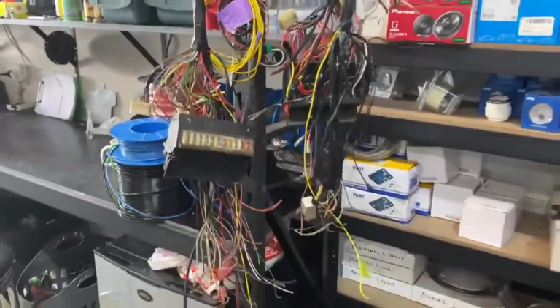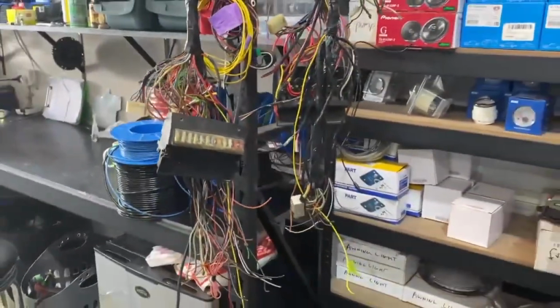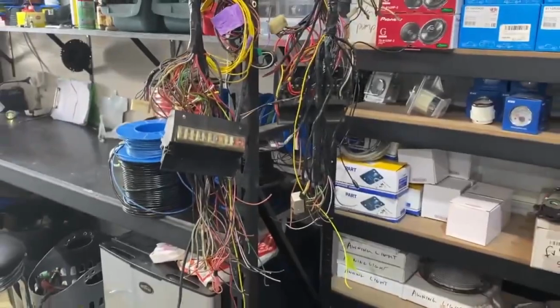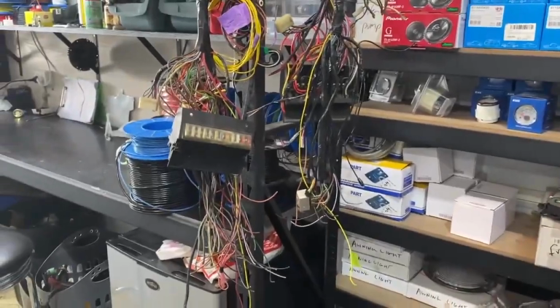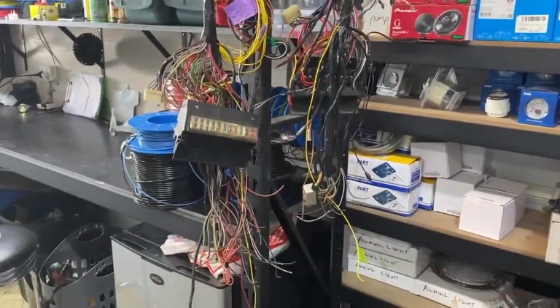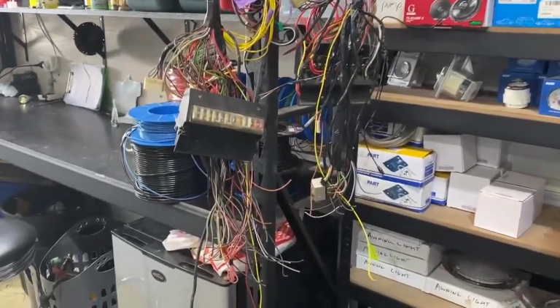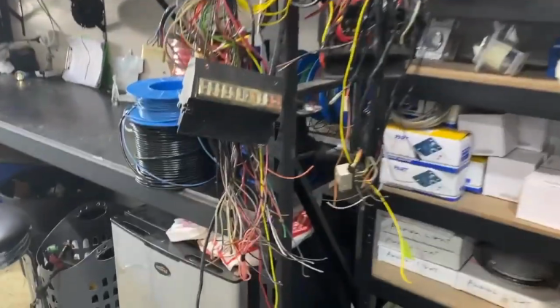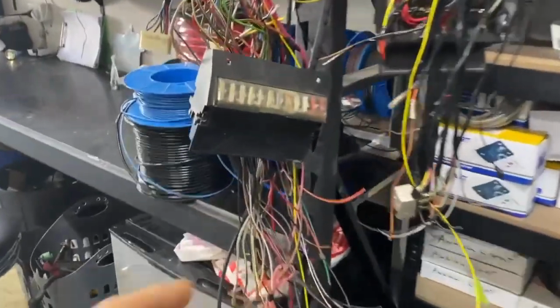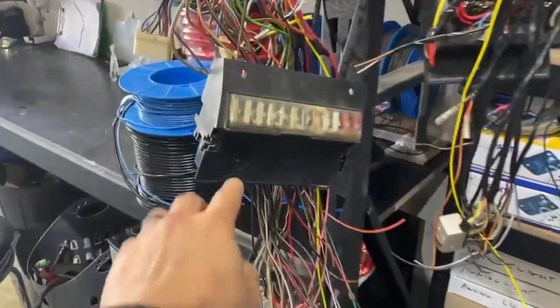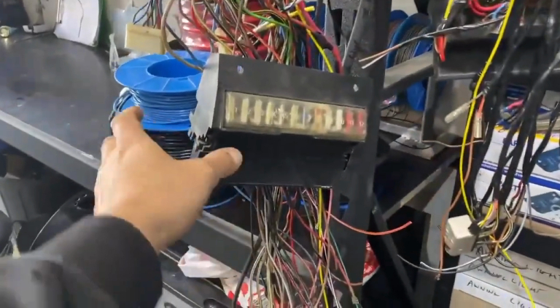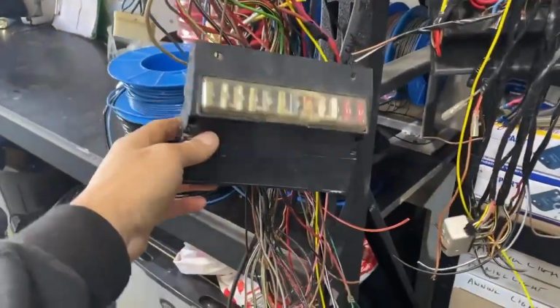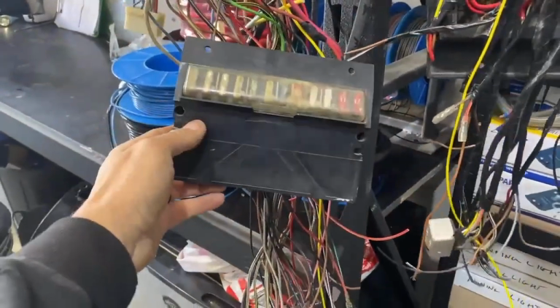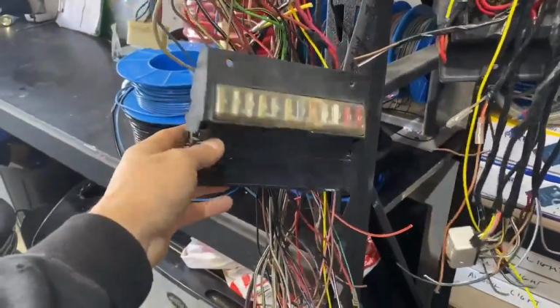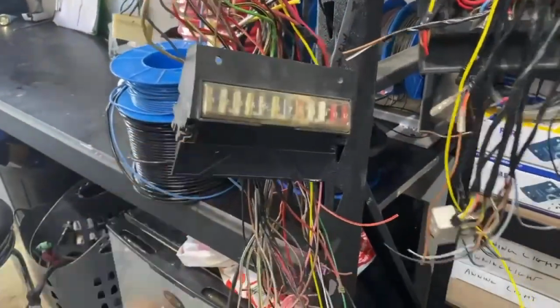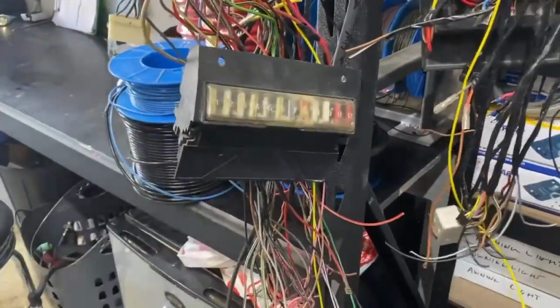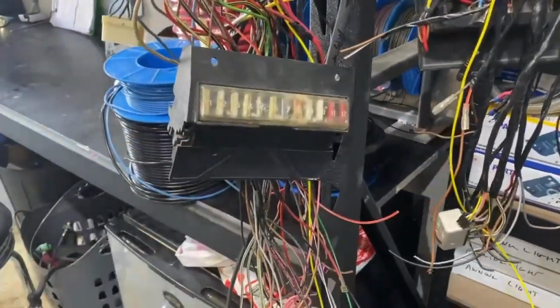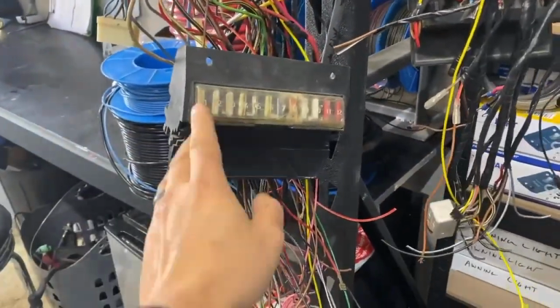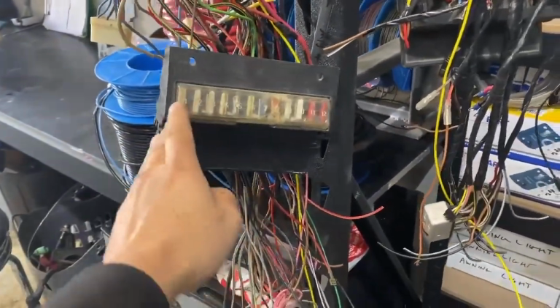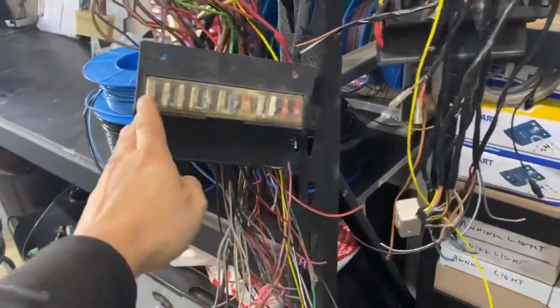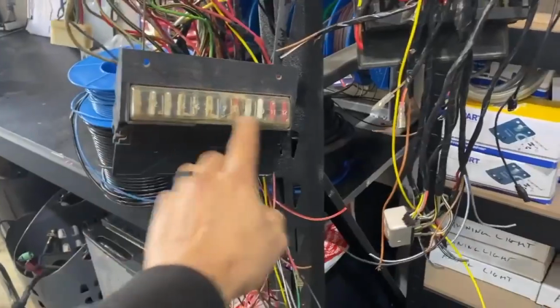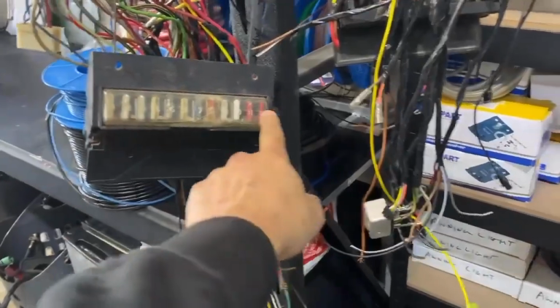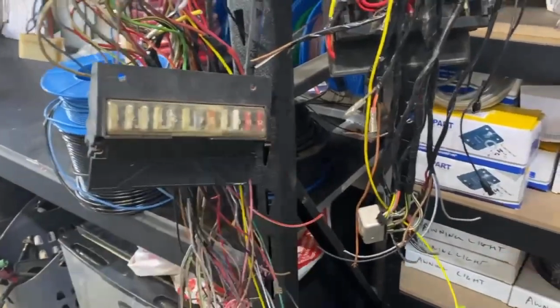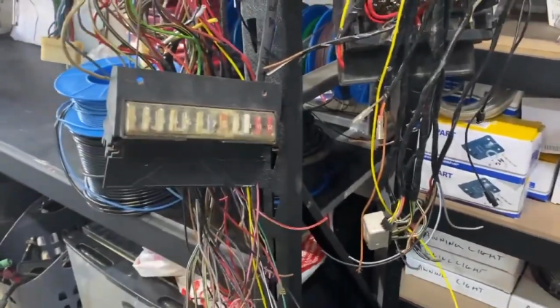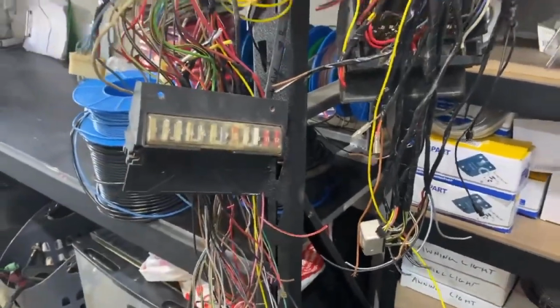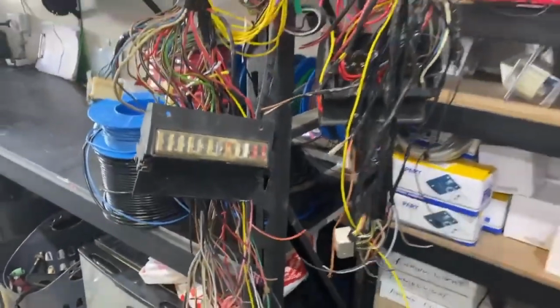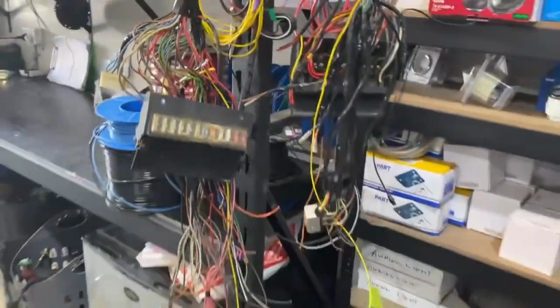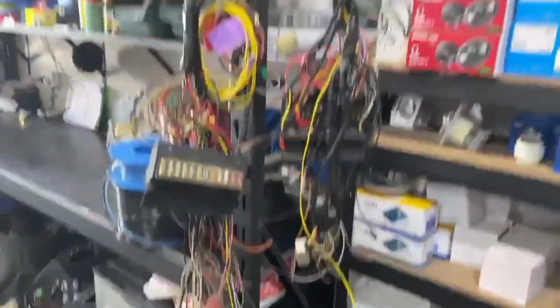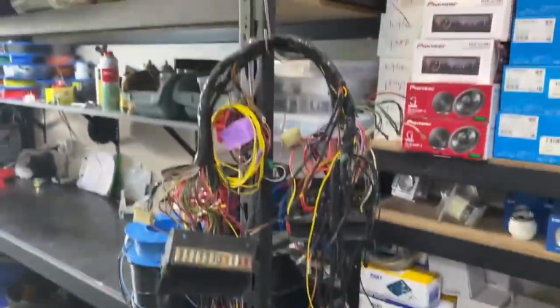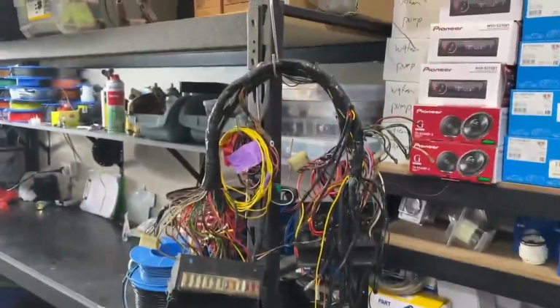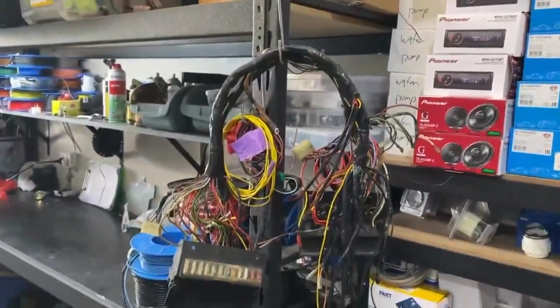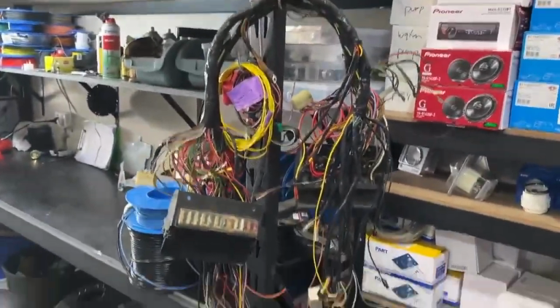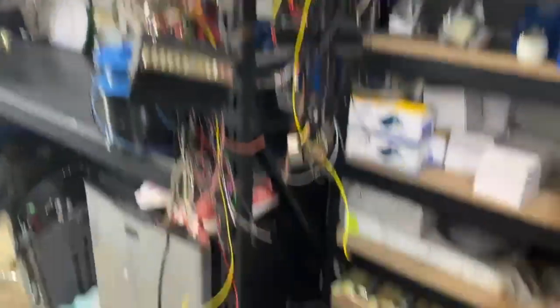These are the harnesses that he makes, incorporating his own wiring into the original V-dub fuse box, using fuses number 1 to 12 for all the things that we need.